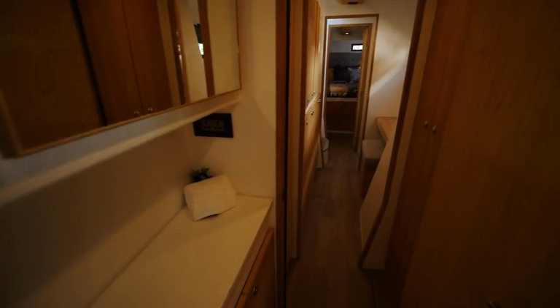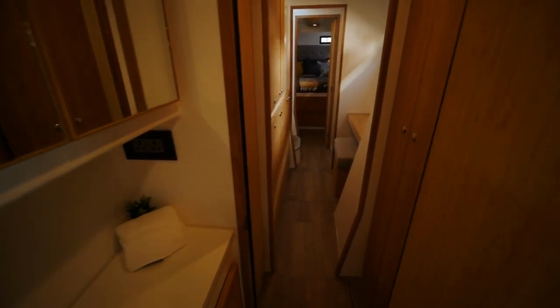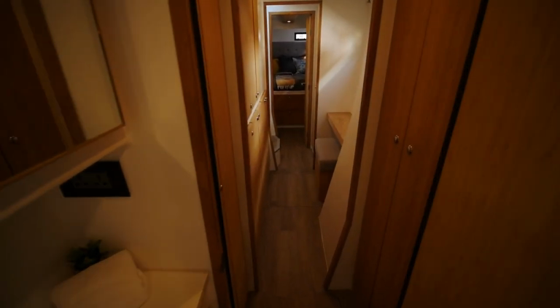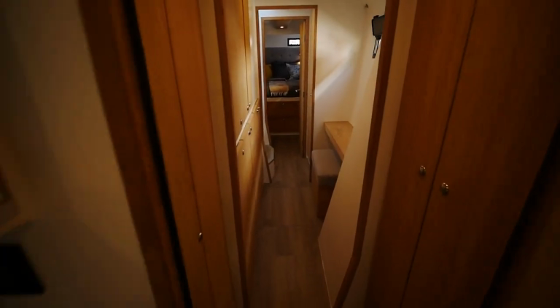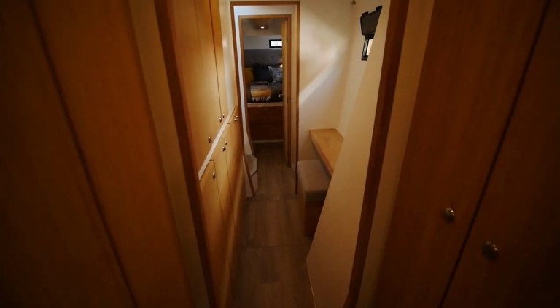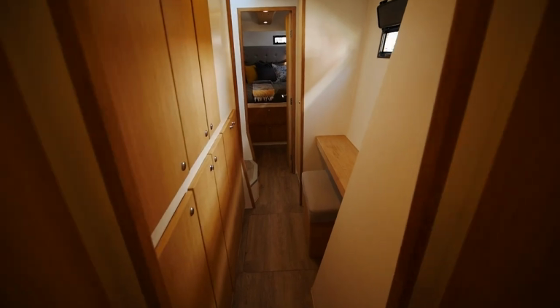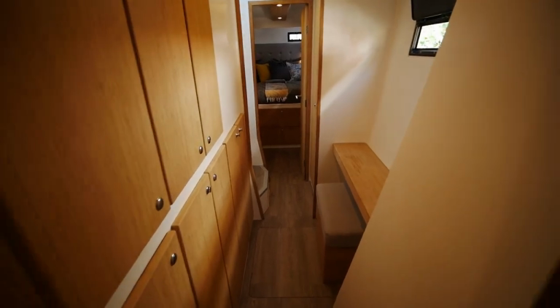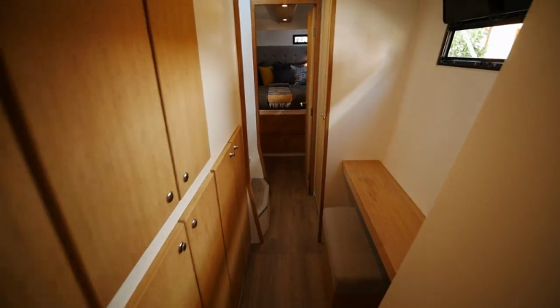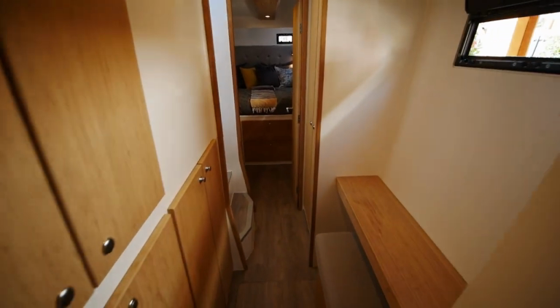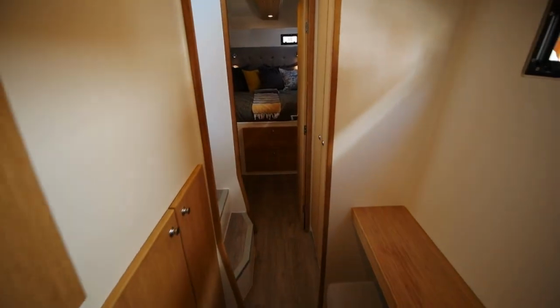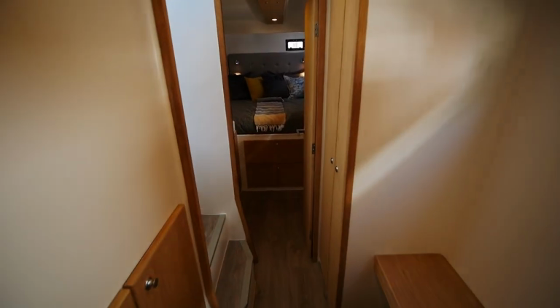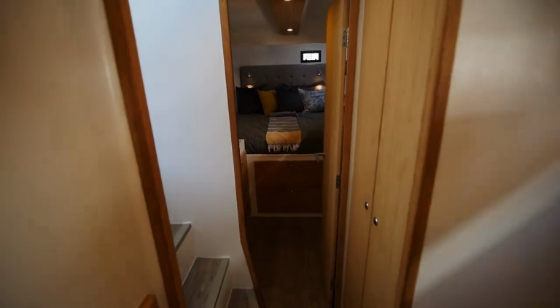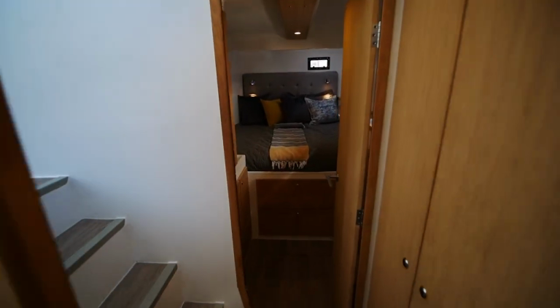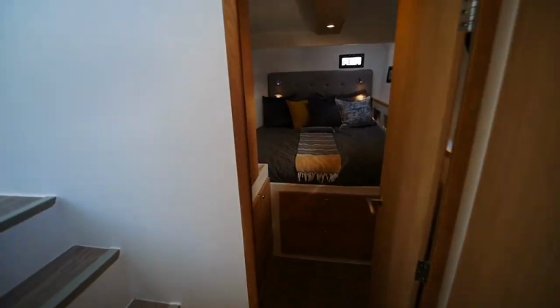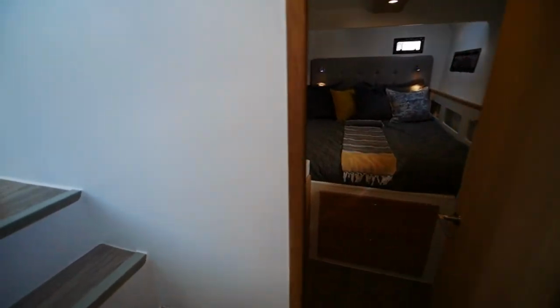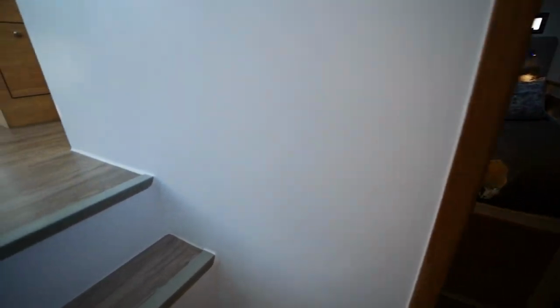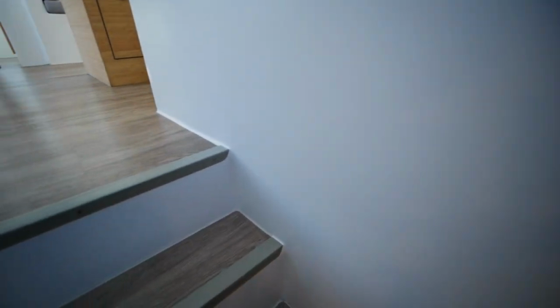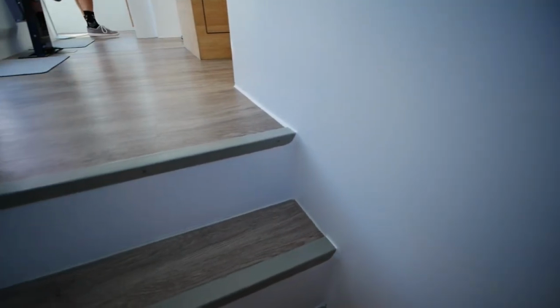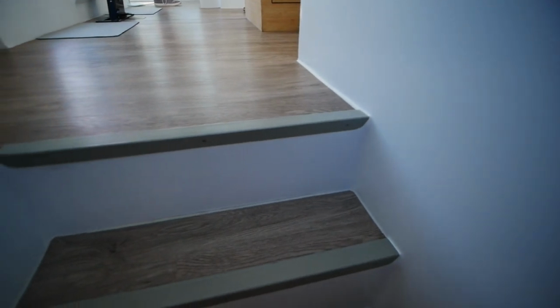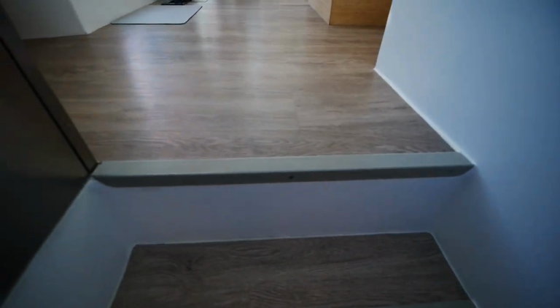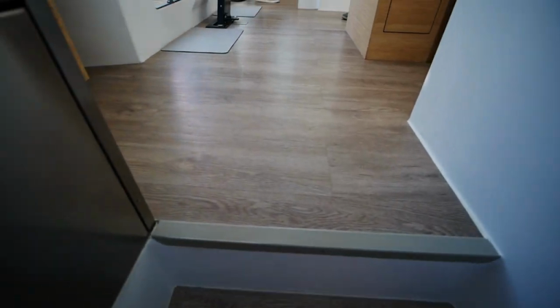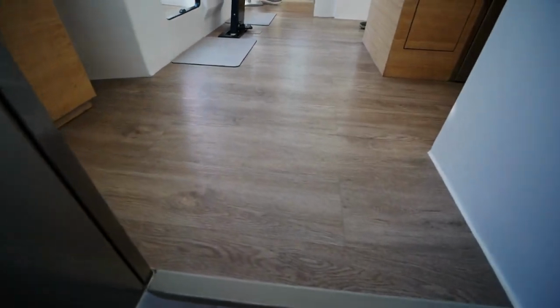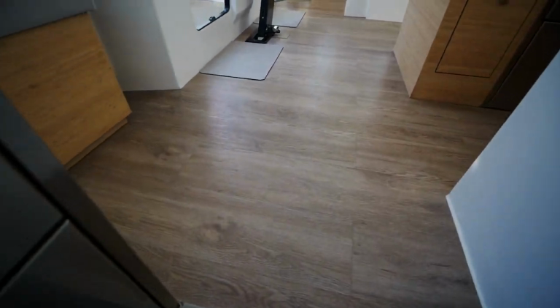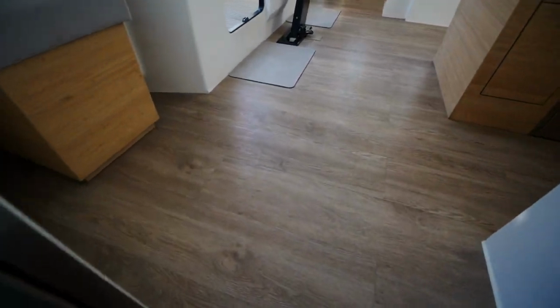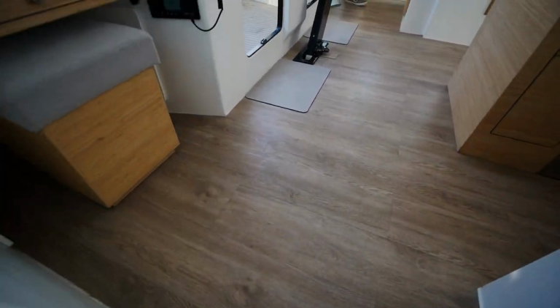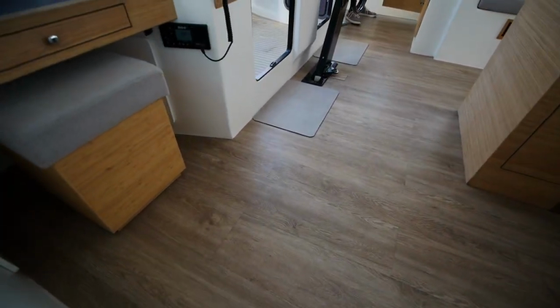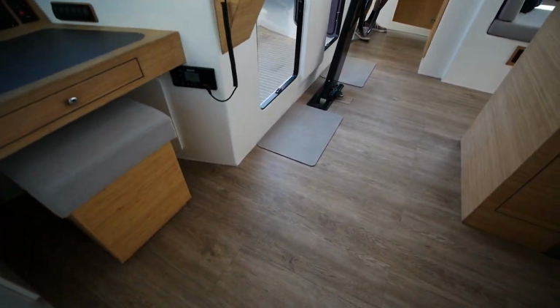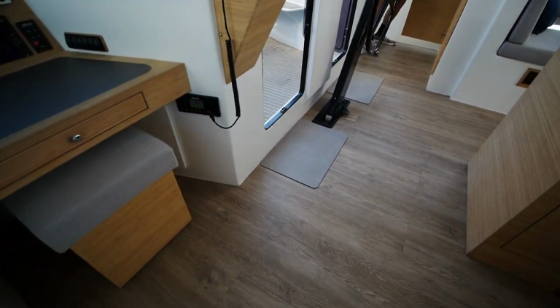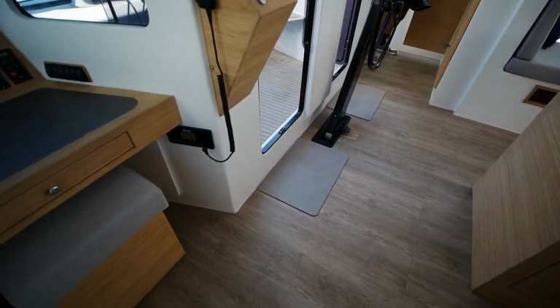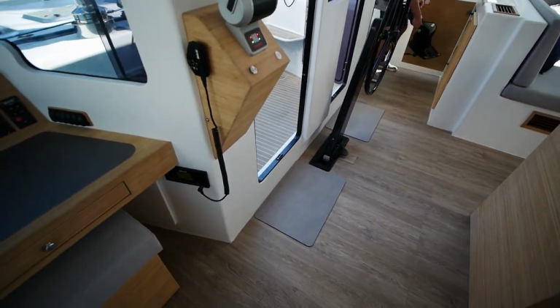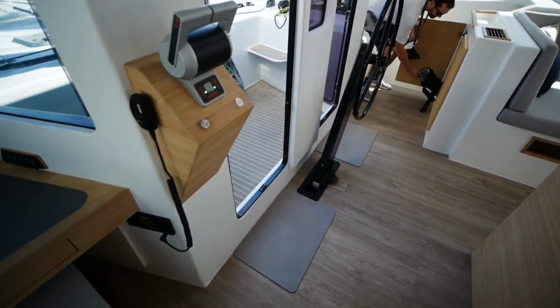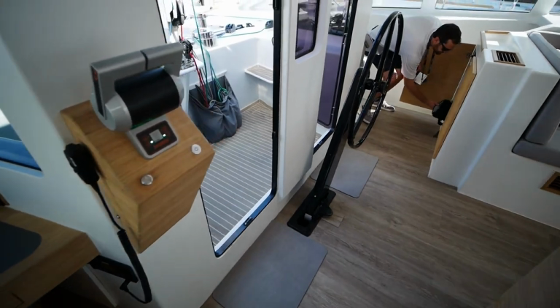The interior on this boat is quite plain. The owner's testimonial I heard was that they dislike the use of wasting rare wood. We'll finish up in the guest cabins.